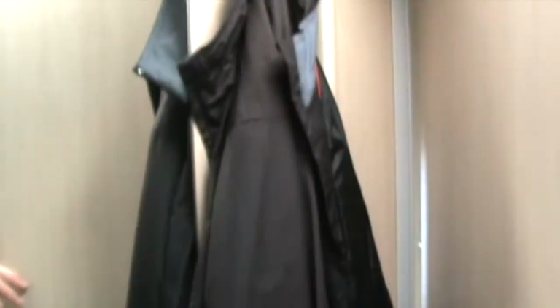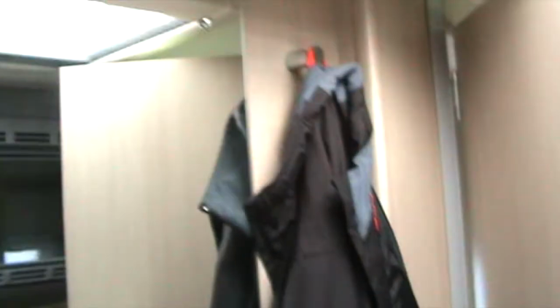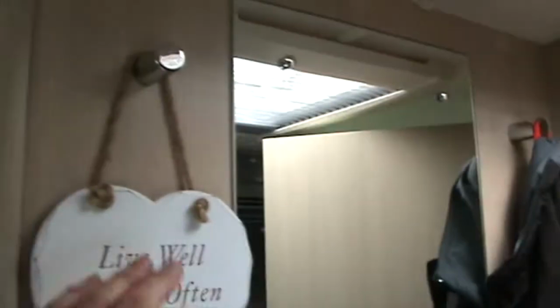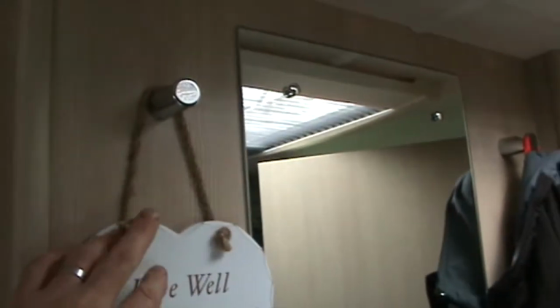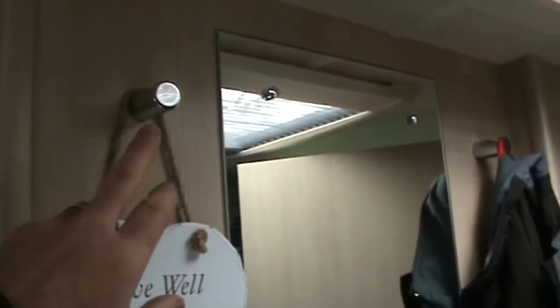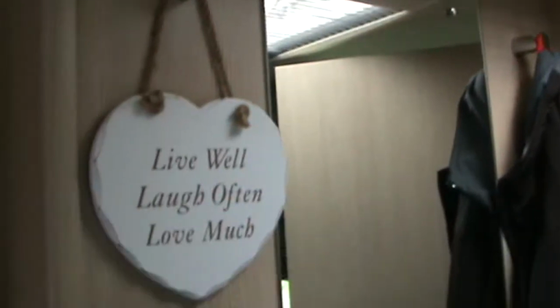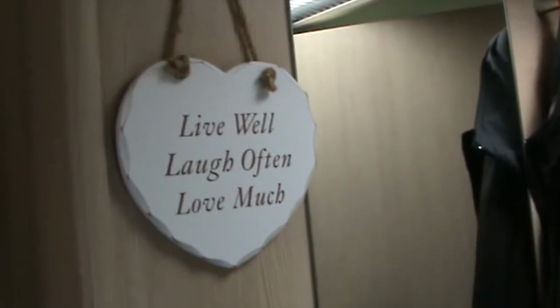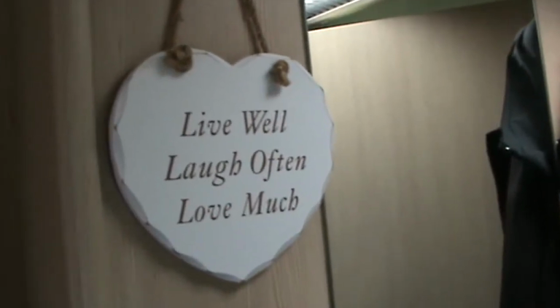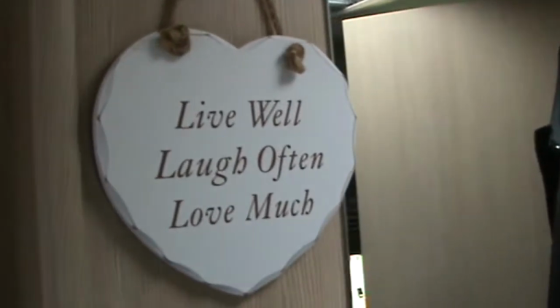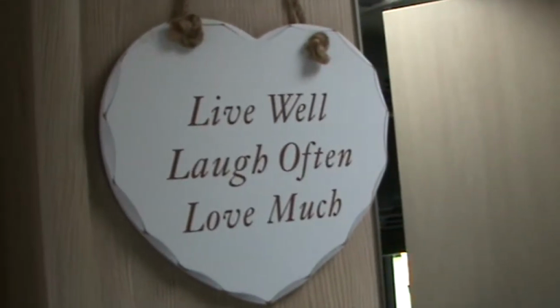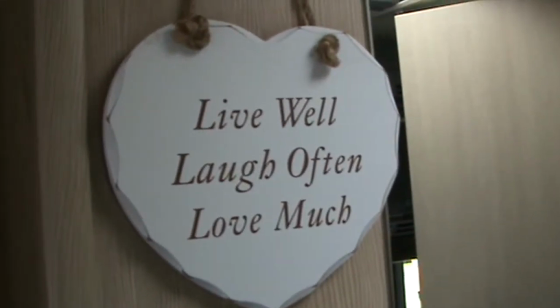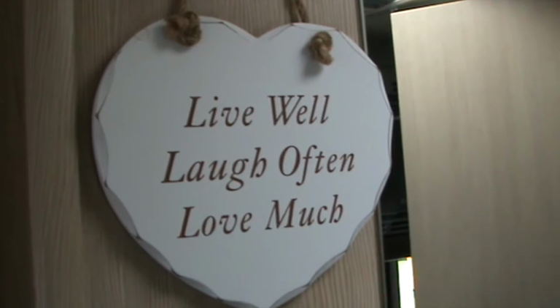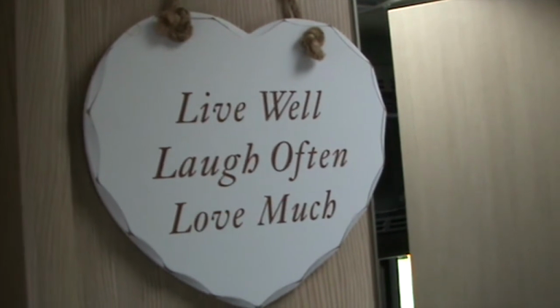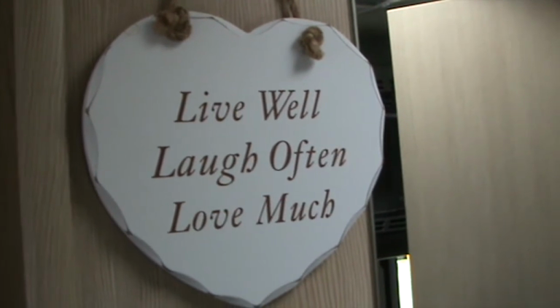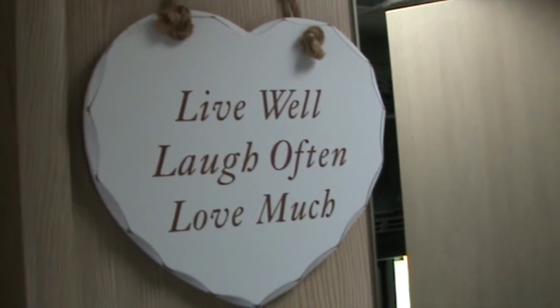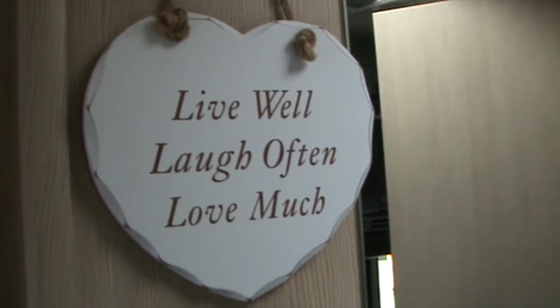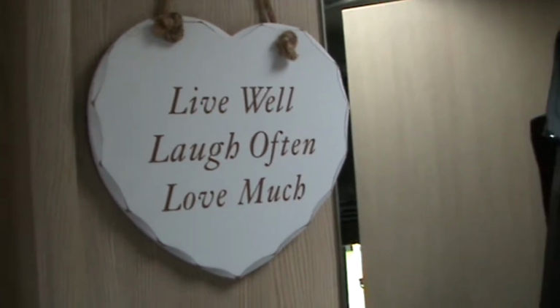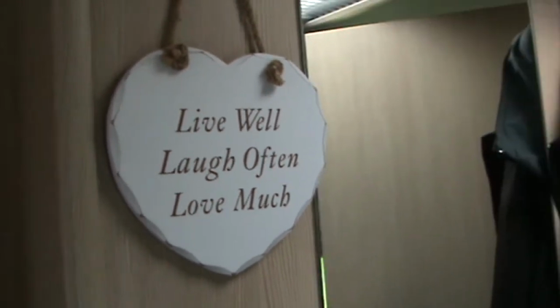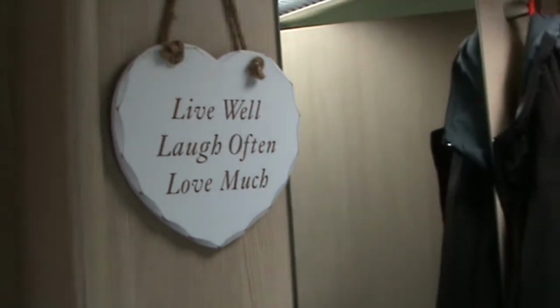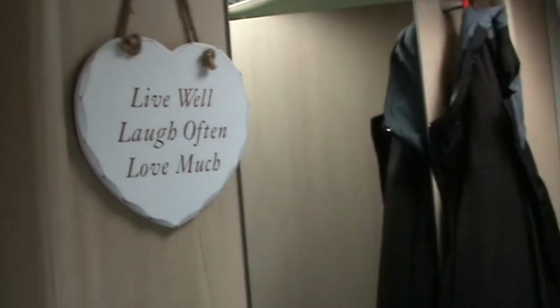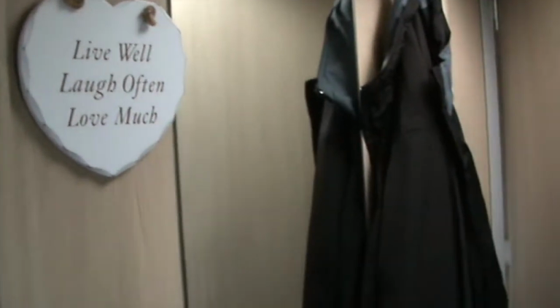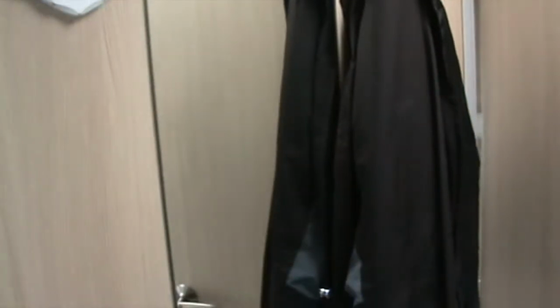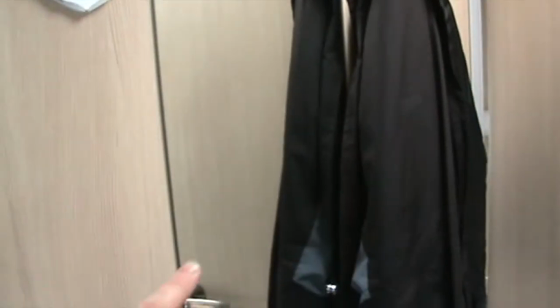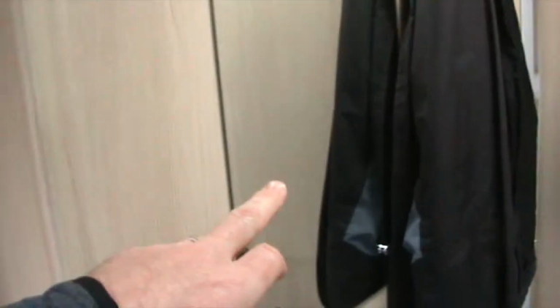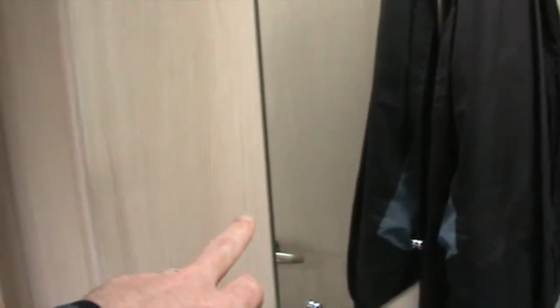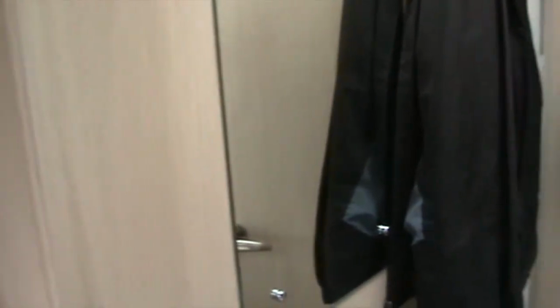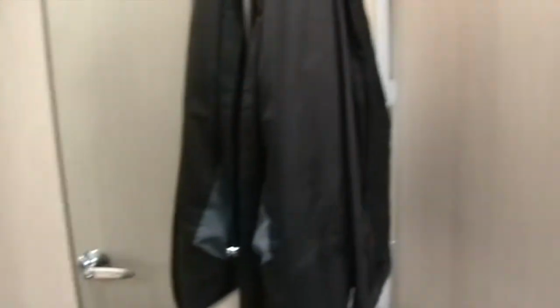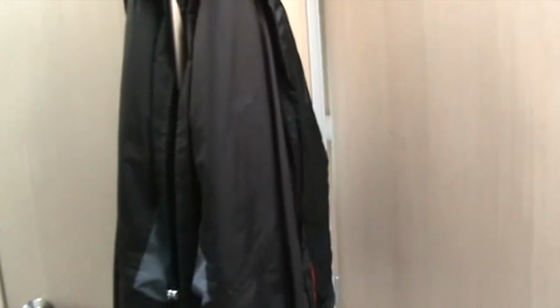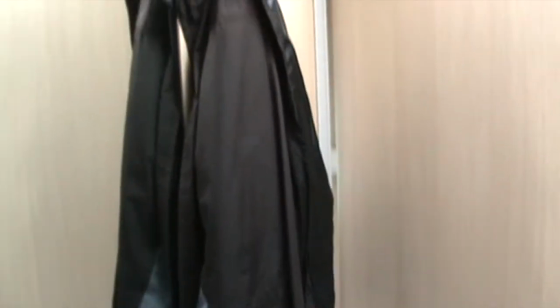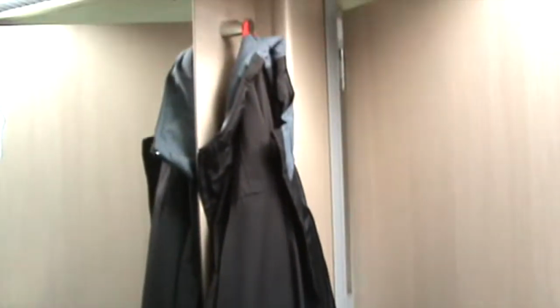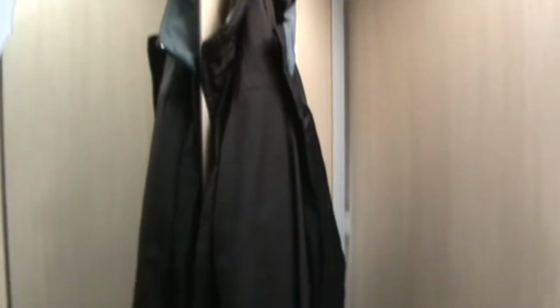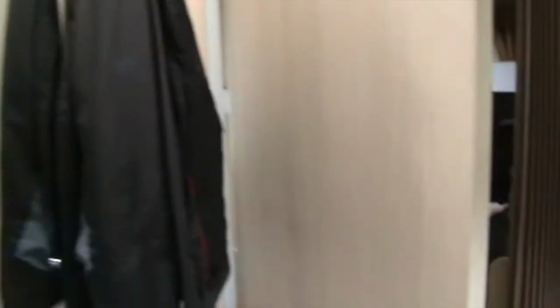There are a couple of wee hanging bits up here. A friend gave us that — thought it was ideal to keep in the caravan. There's a mirror and somewhere to store your jackets.